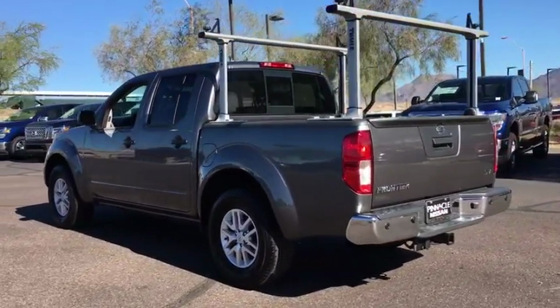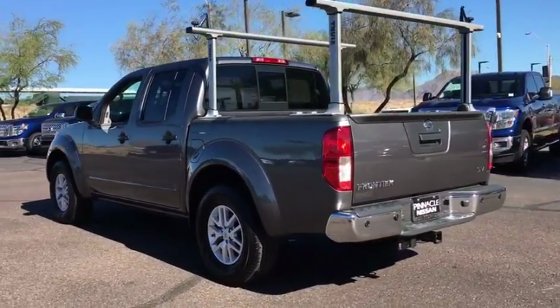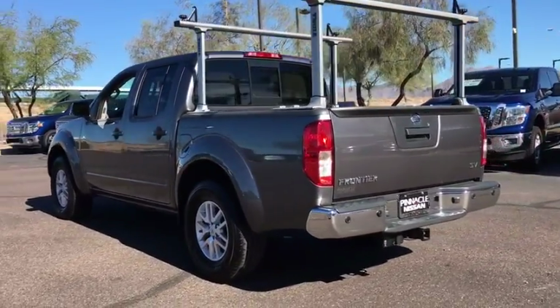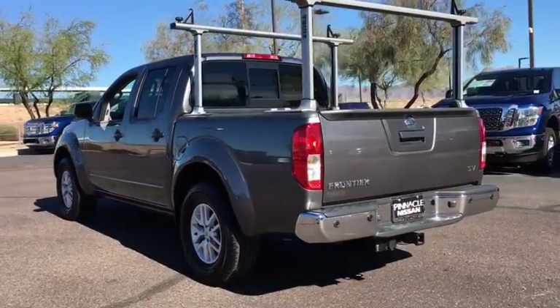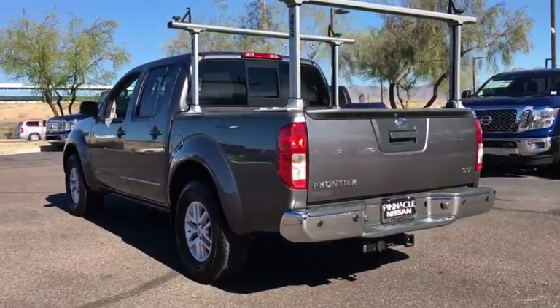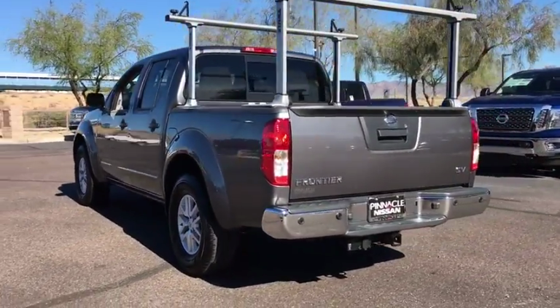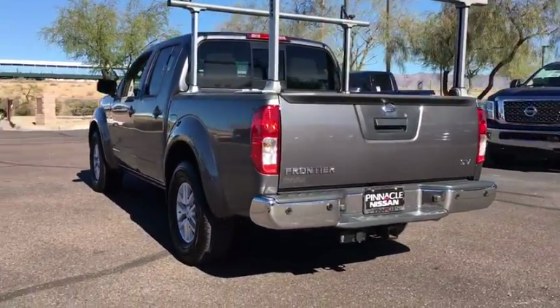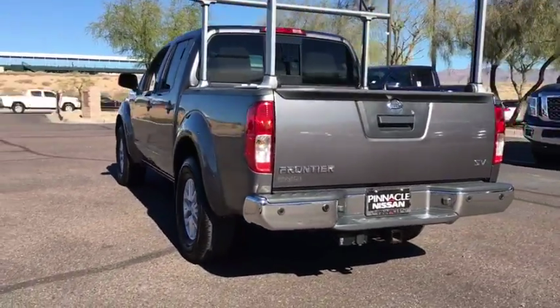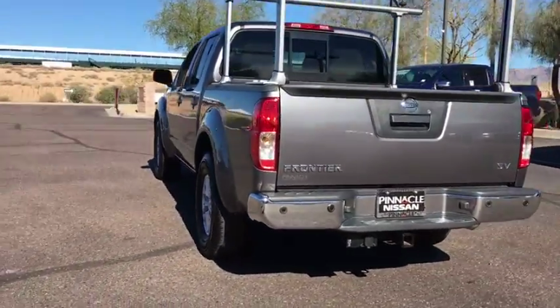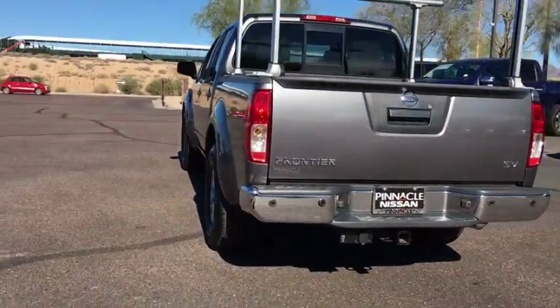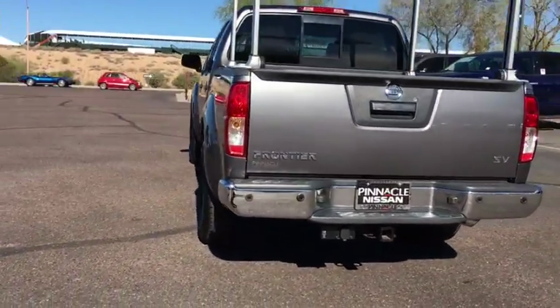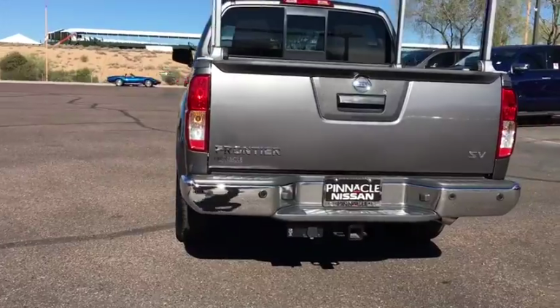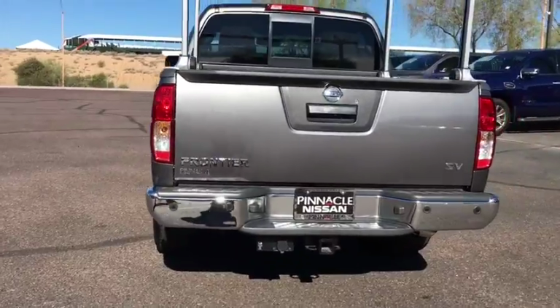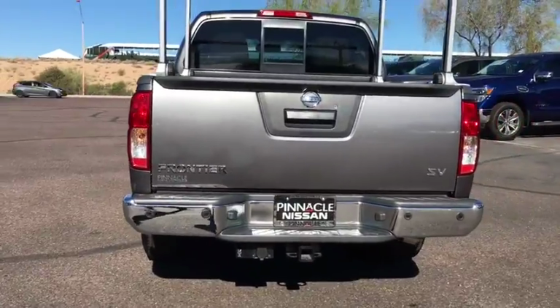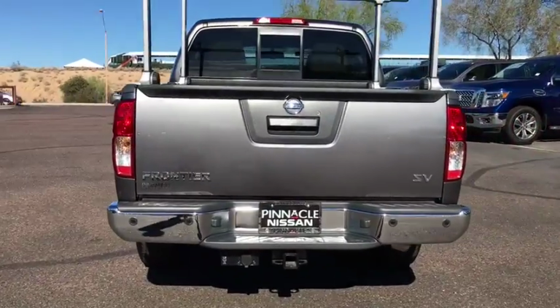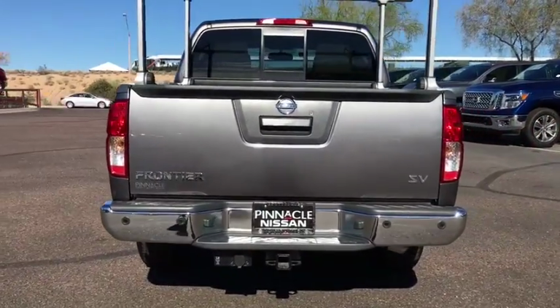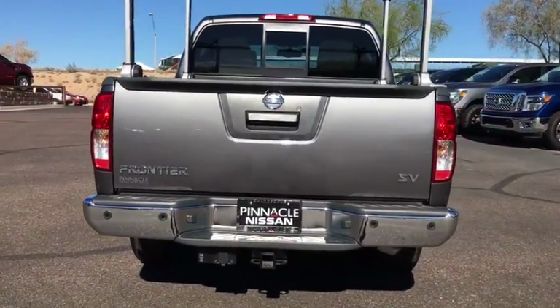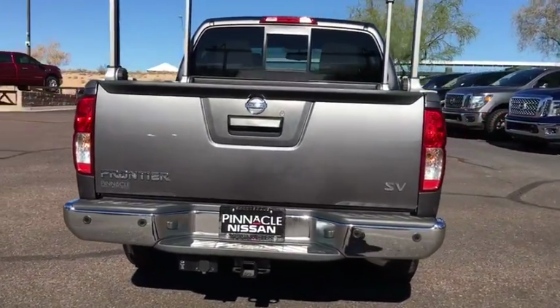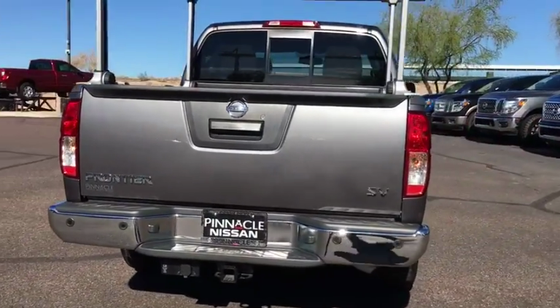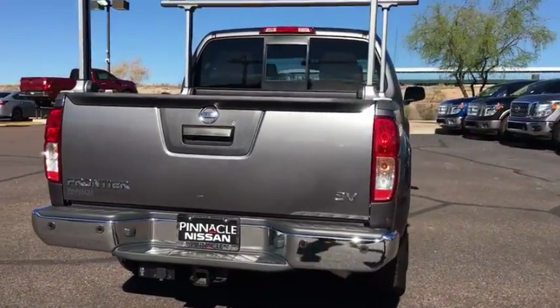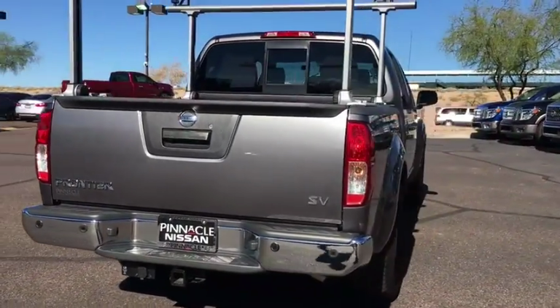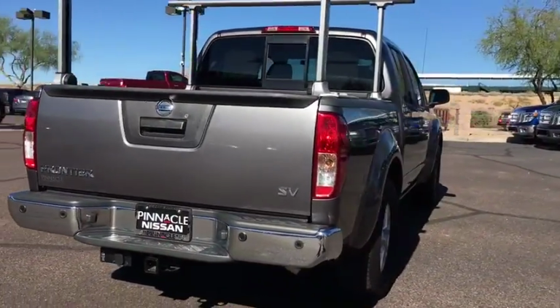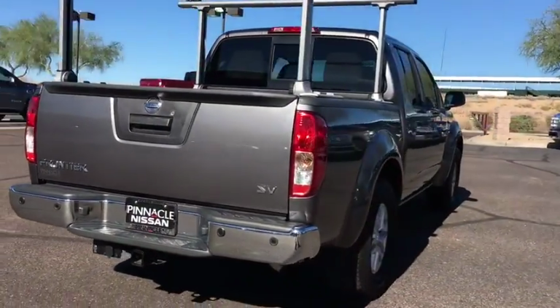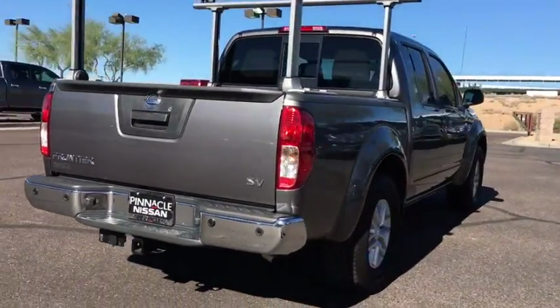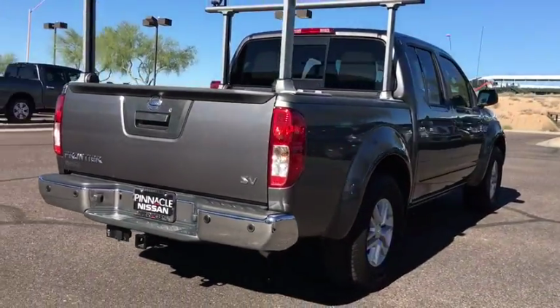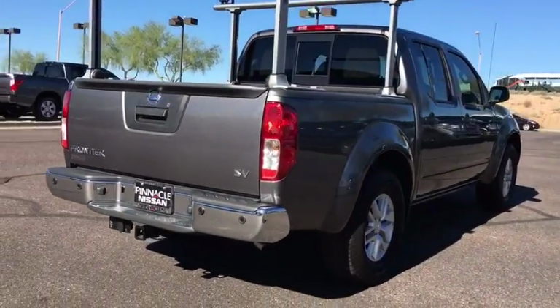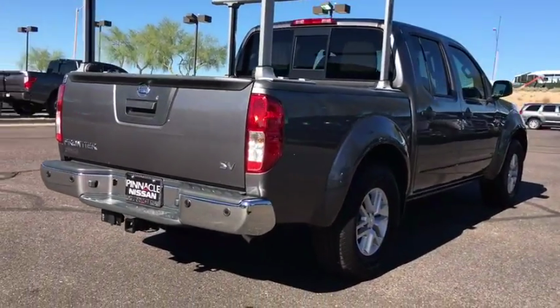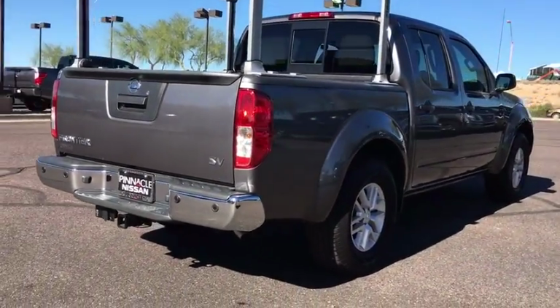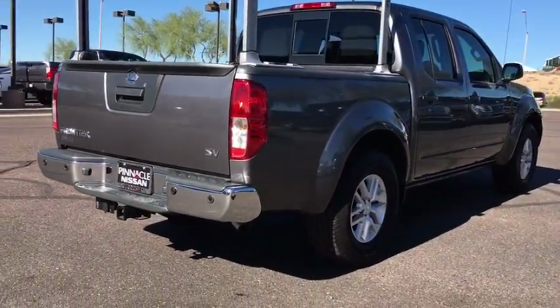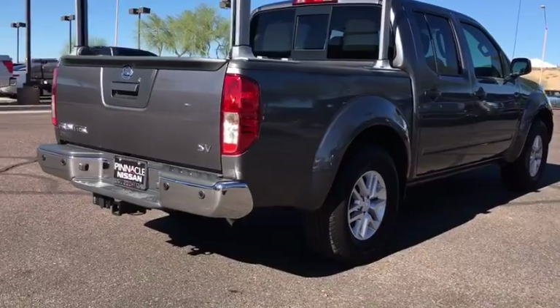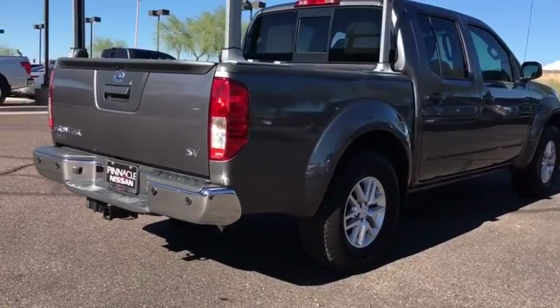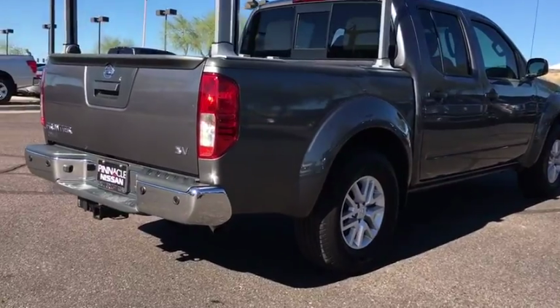The Frontier's interior comforts include cab versatility, under-seat storage, and seating for five. This vehicle has less than 7,000 miles.